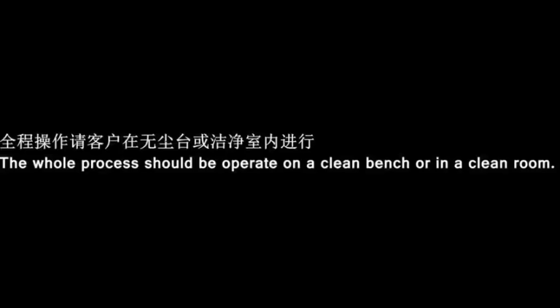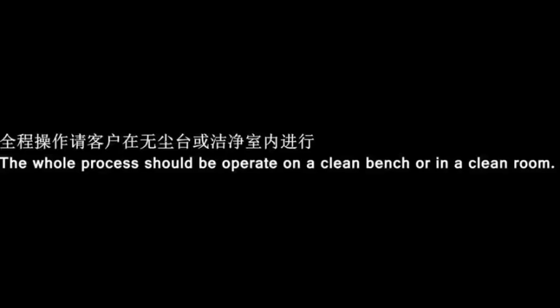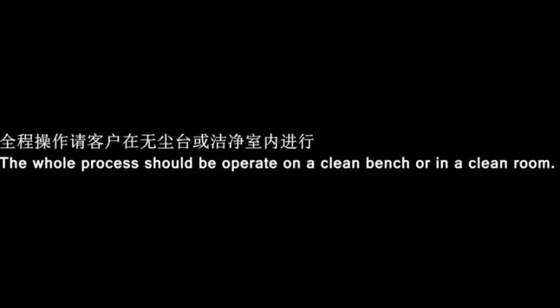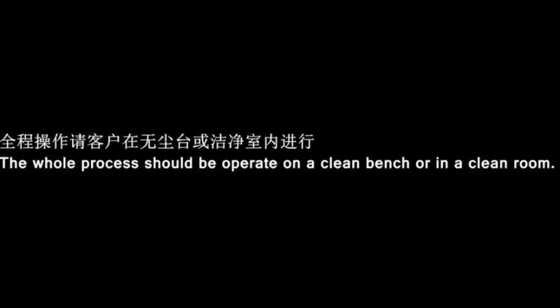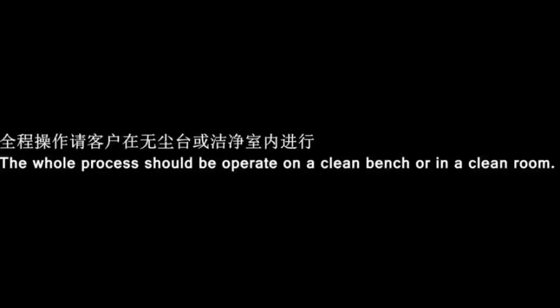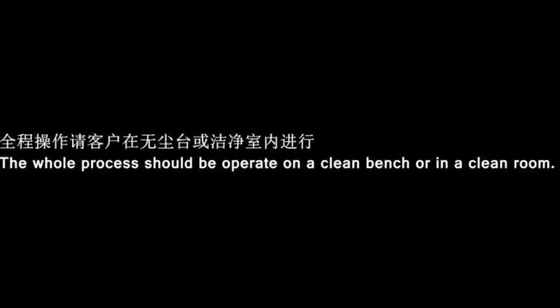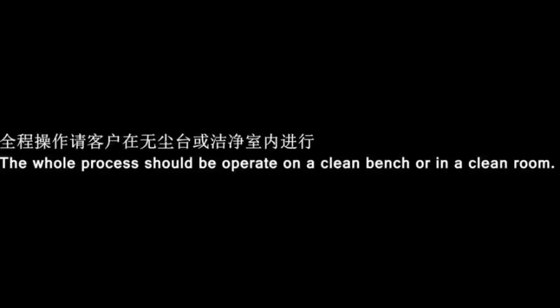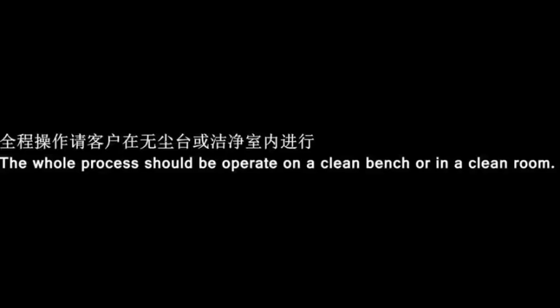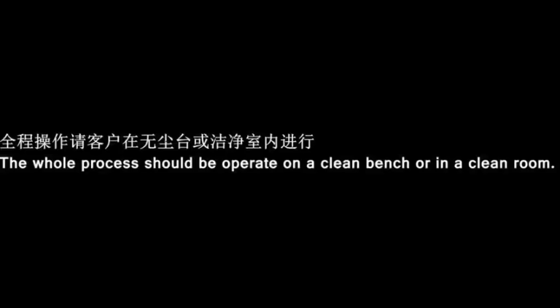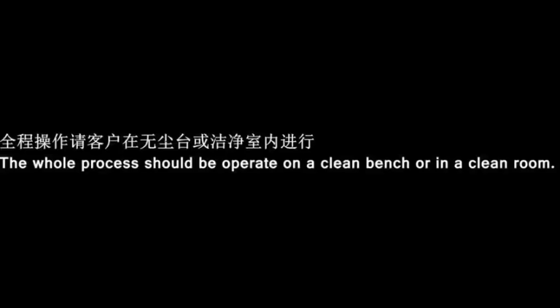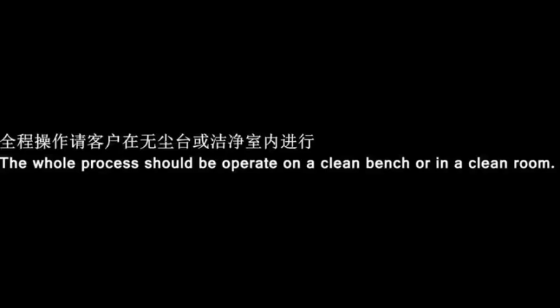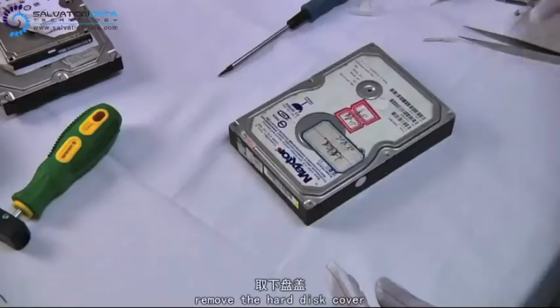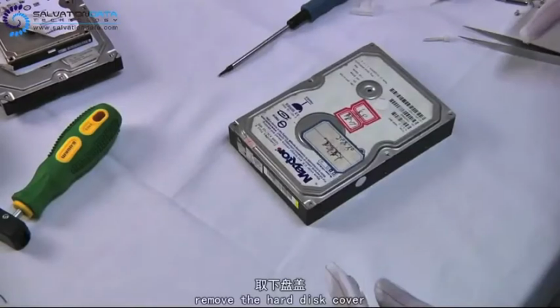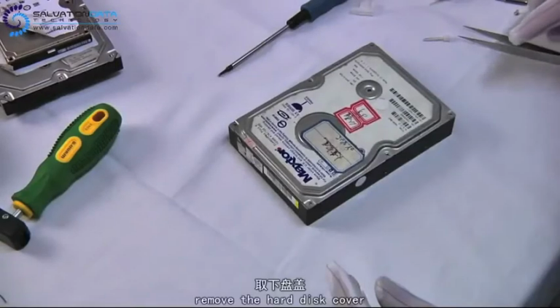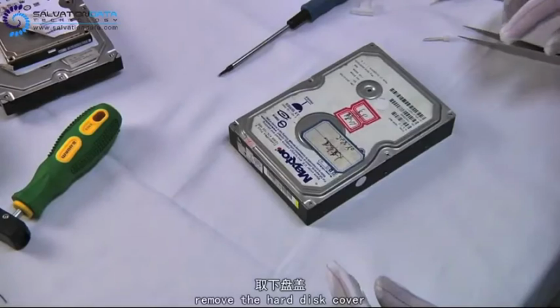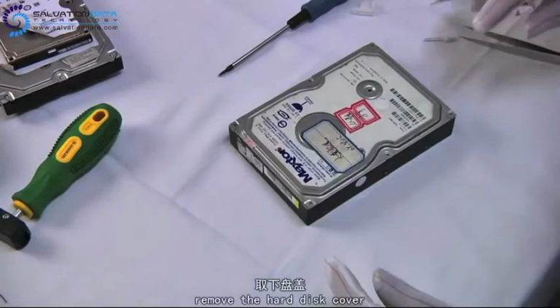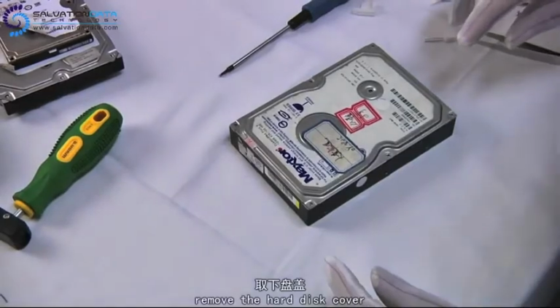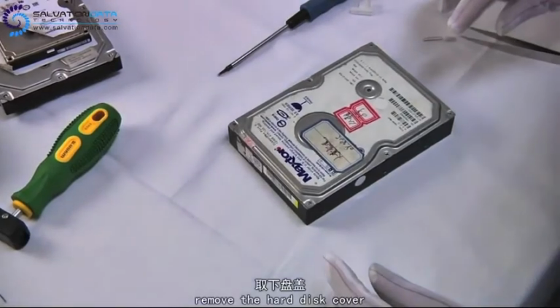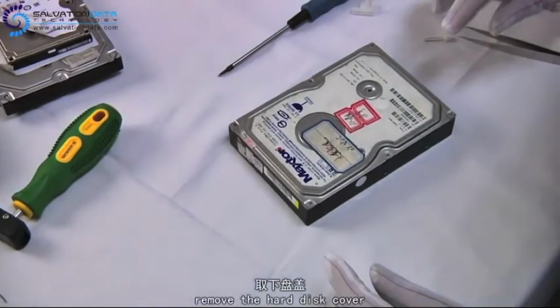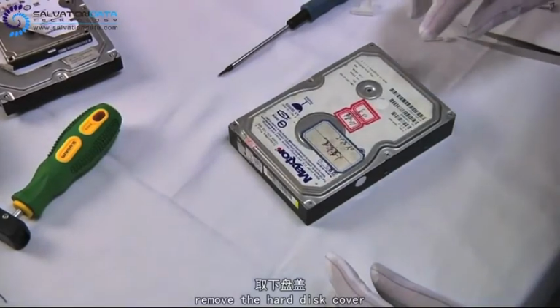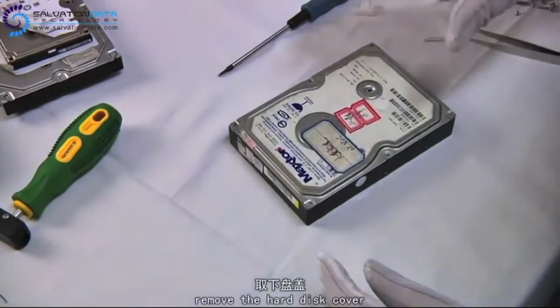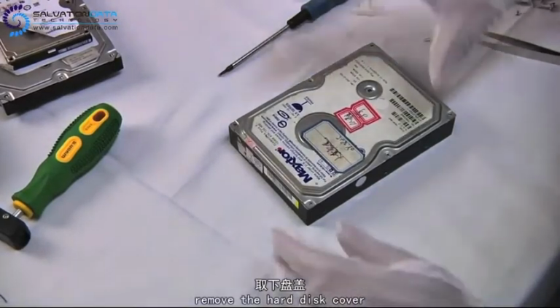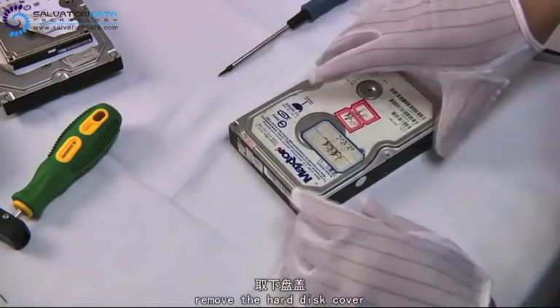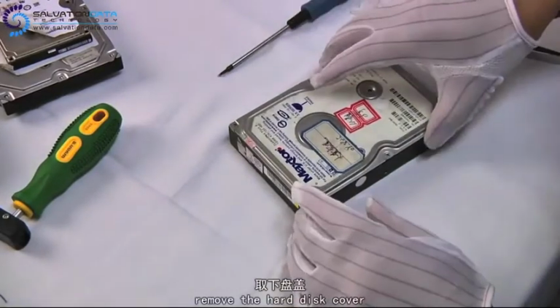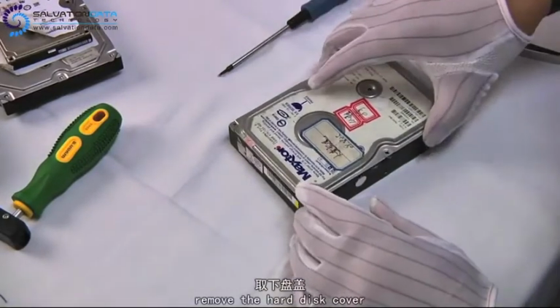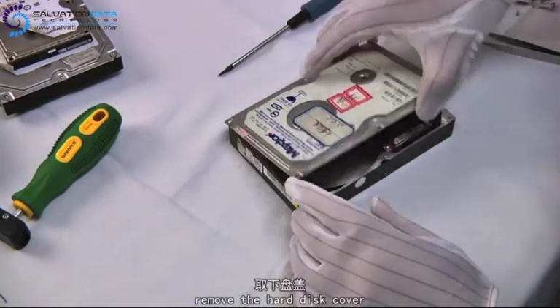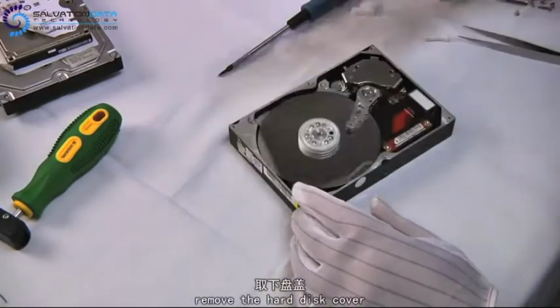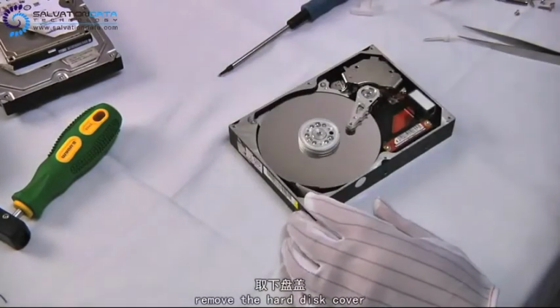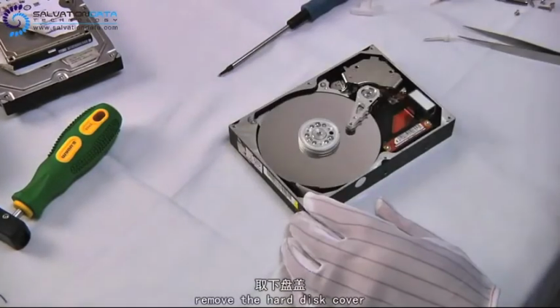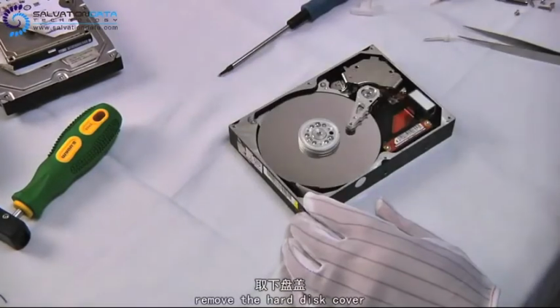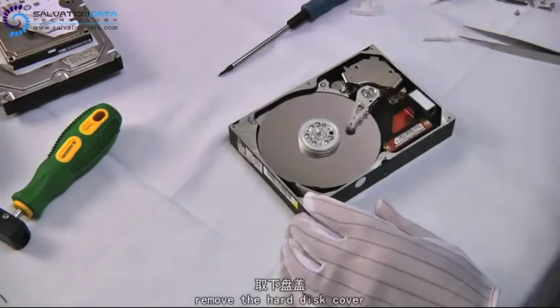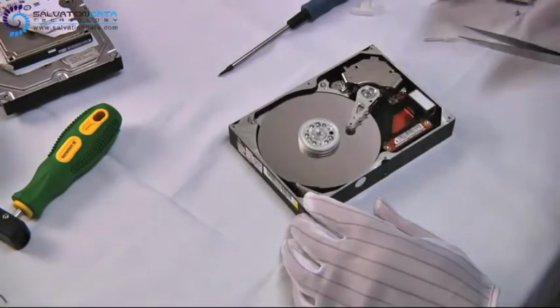When you do such things, be sure to do it under a dust-free environment. First, we're gonna remove the hard drive cover.